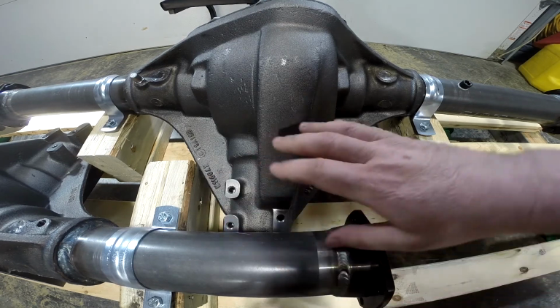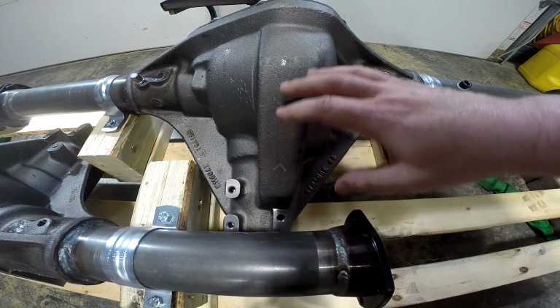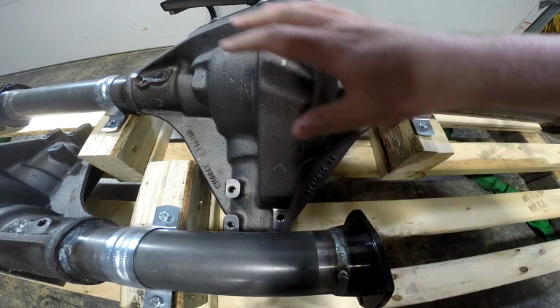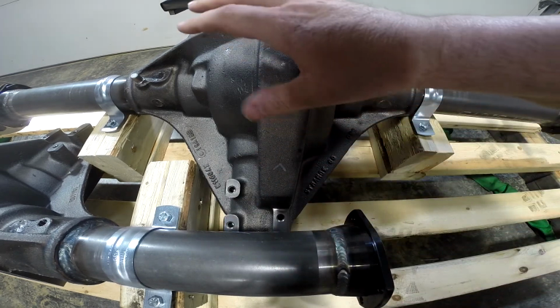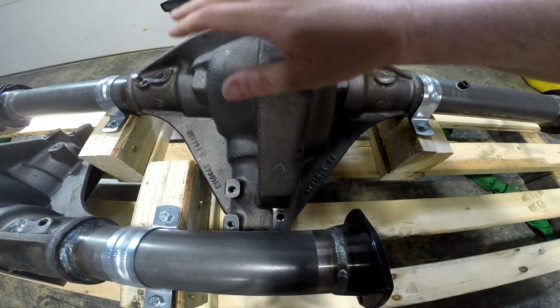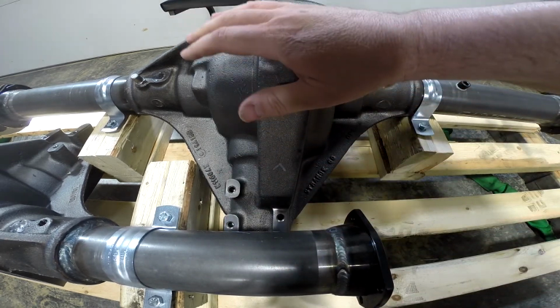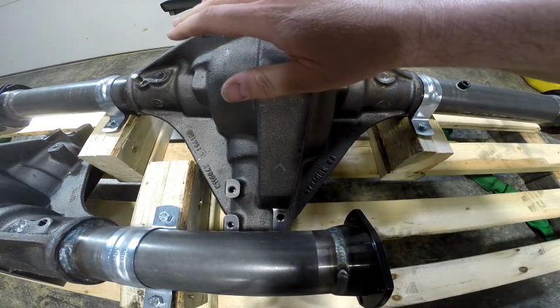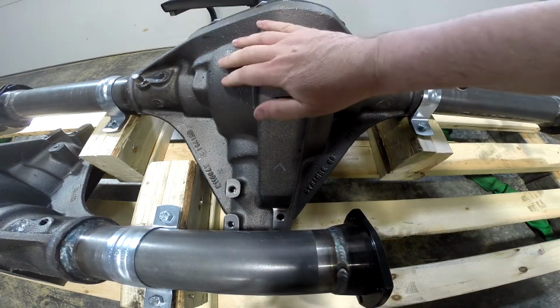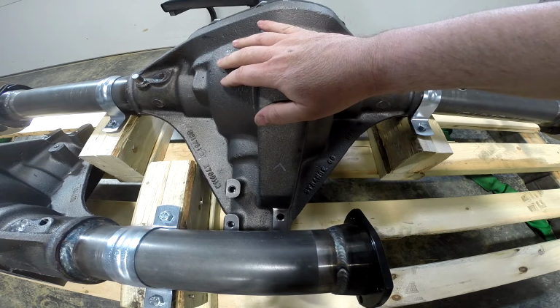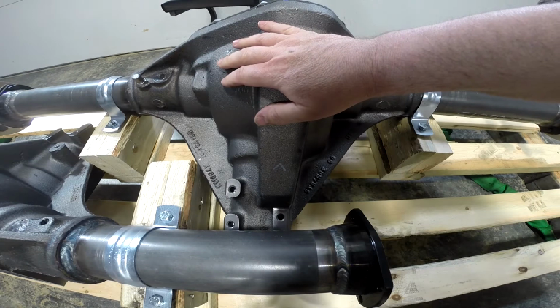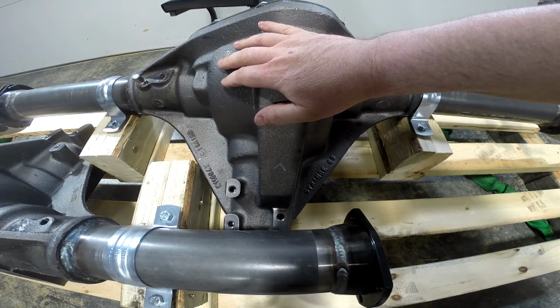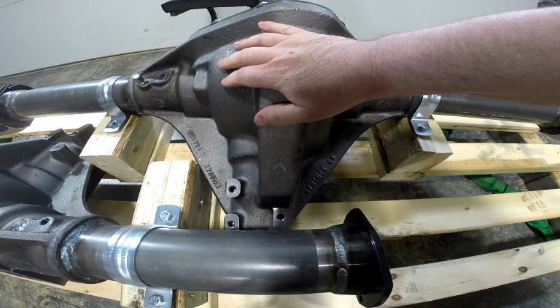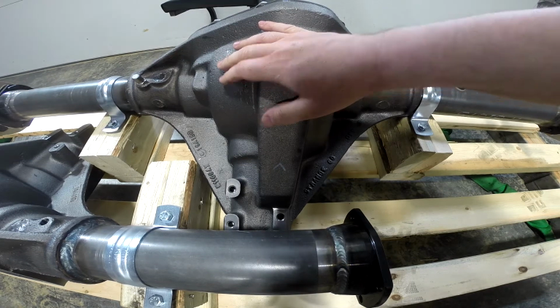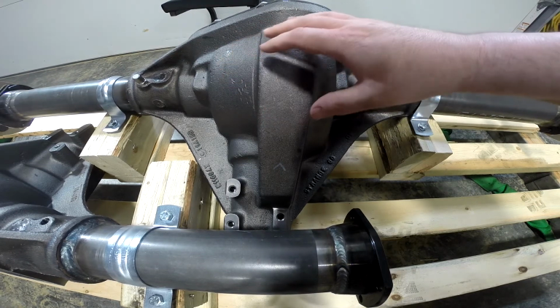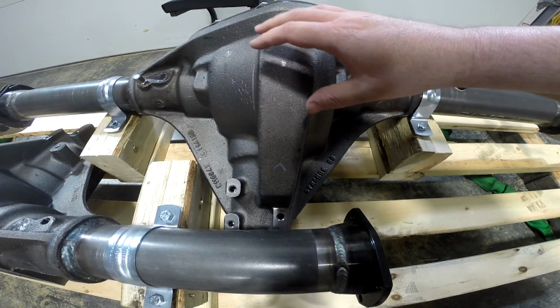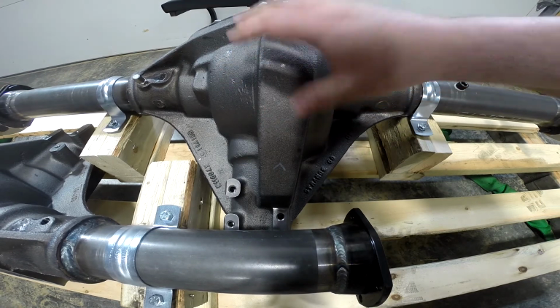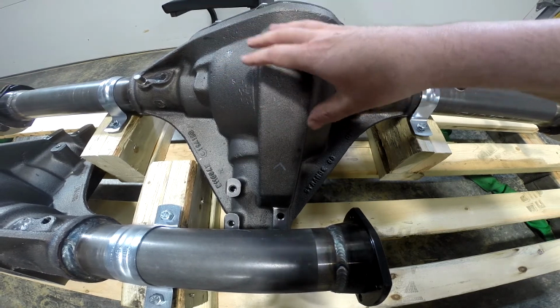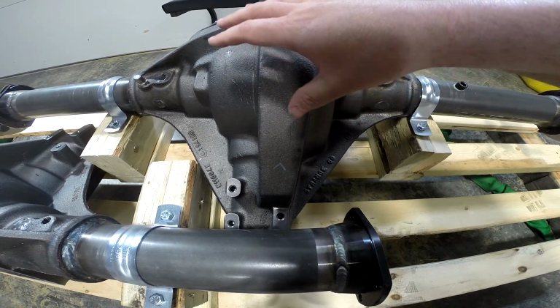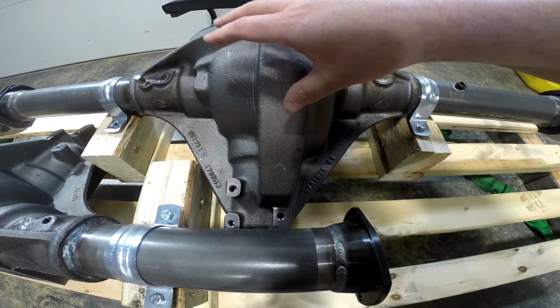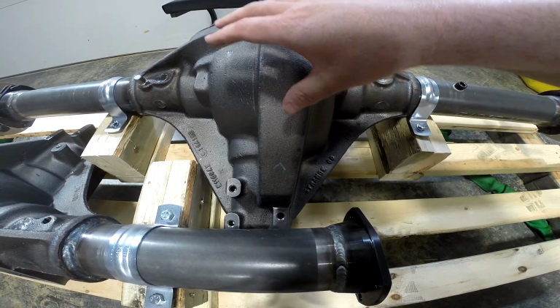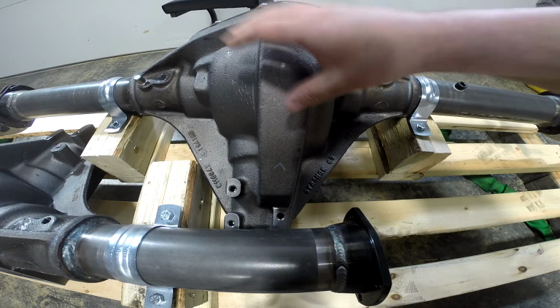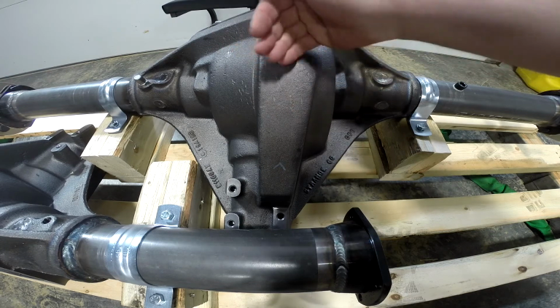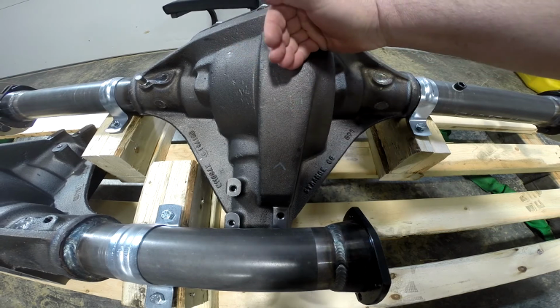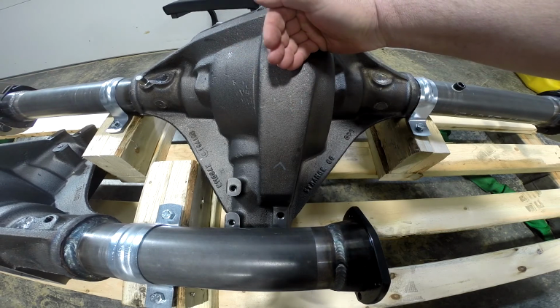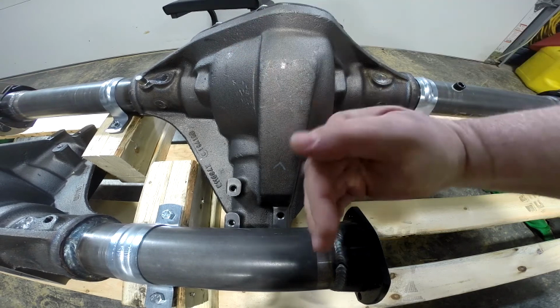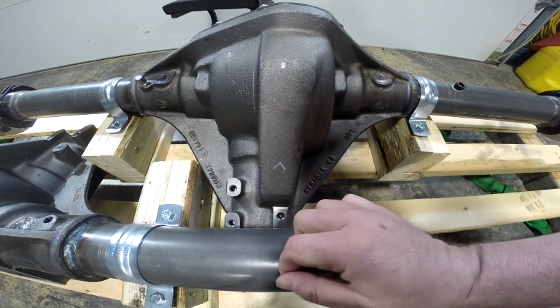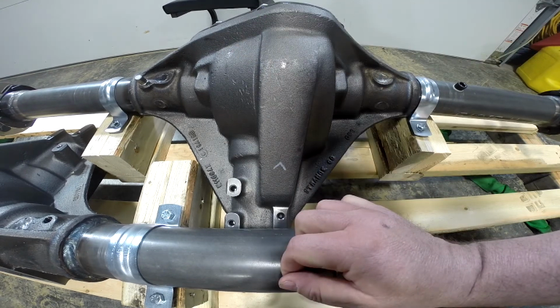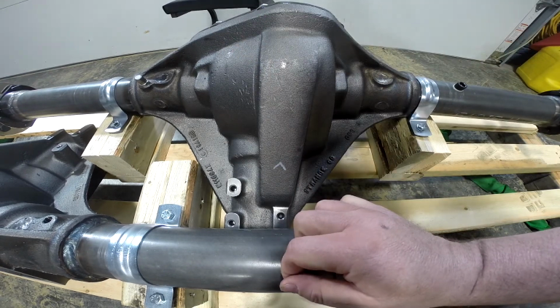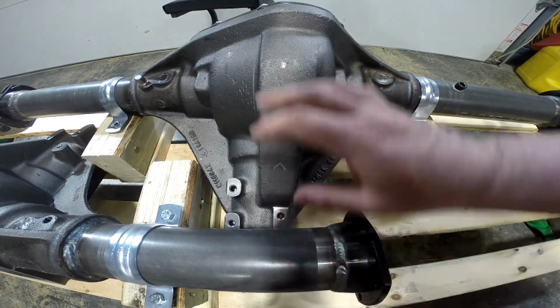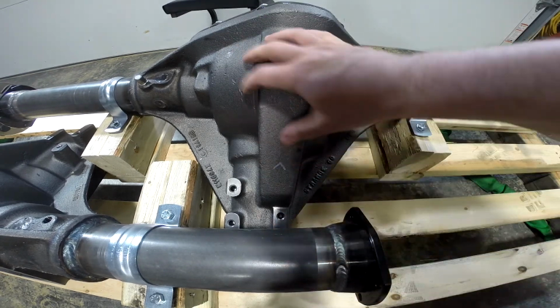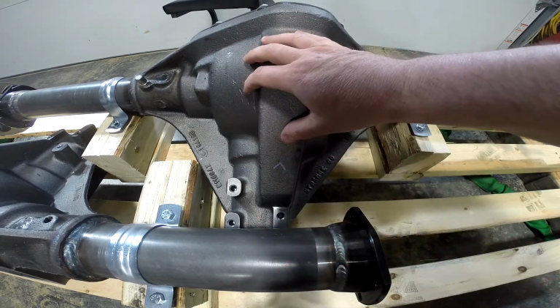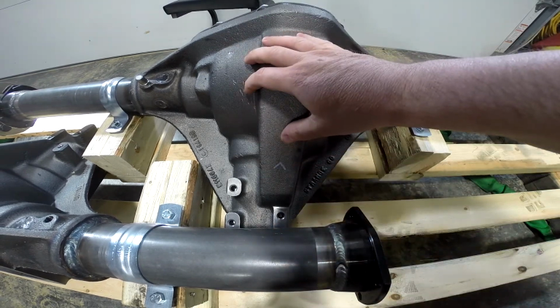Strange offers different assemblies. They offer these for the Pontiac Trans Ams and the Camaros that had the single control arm that came forward, so I would imagine those housings are different.